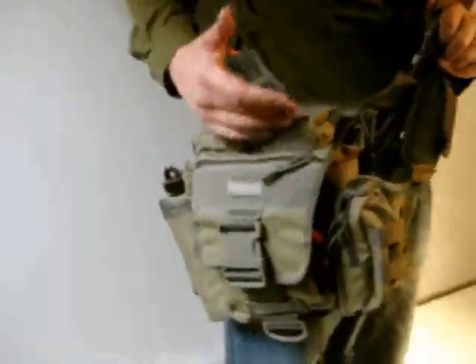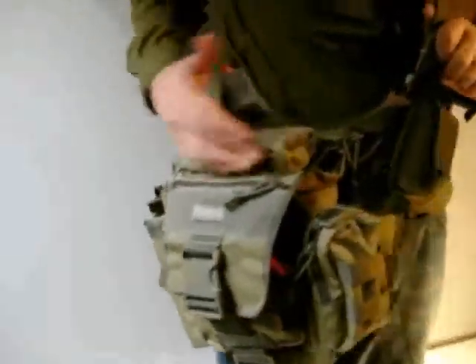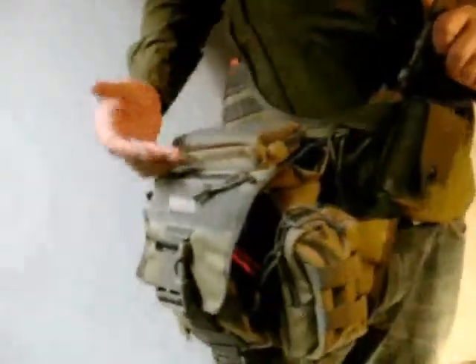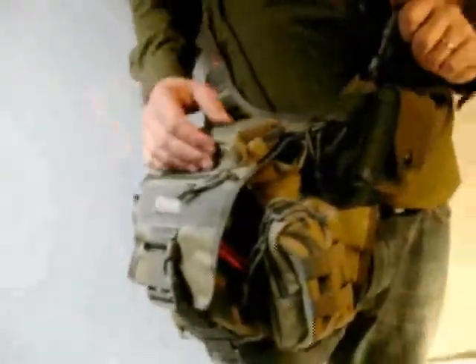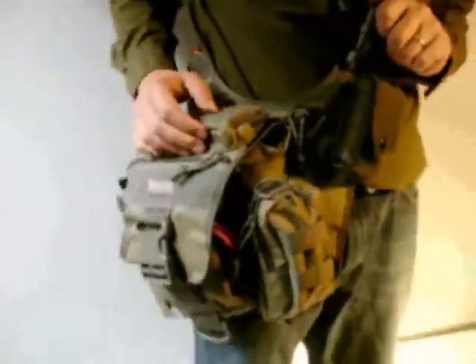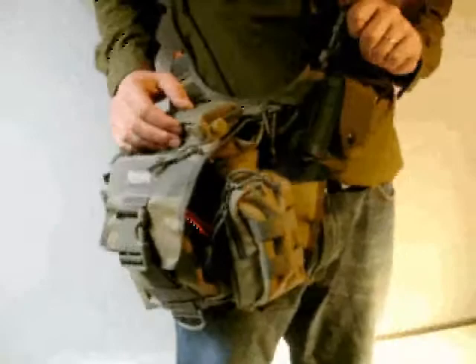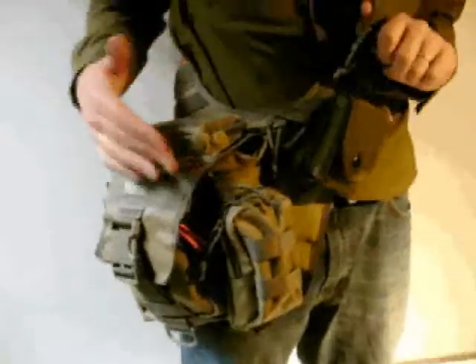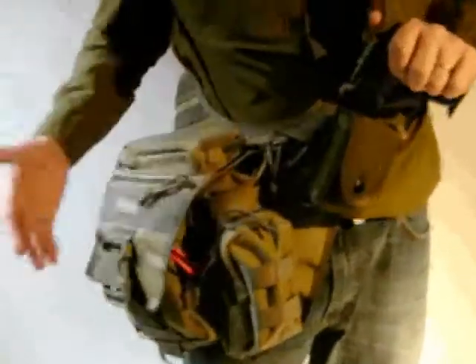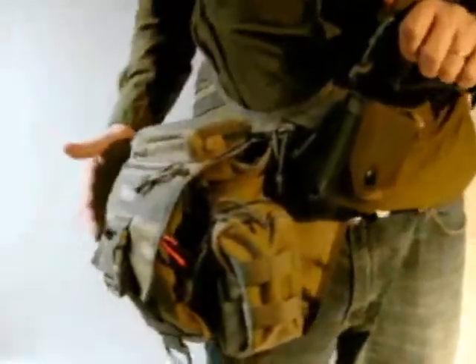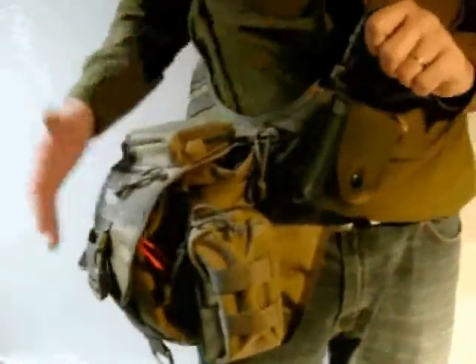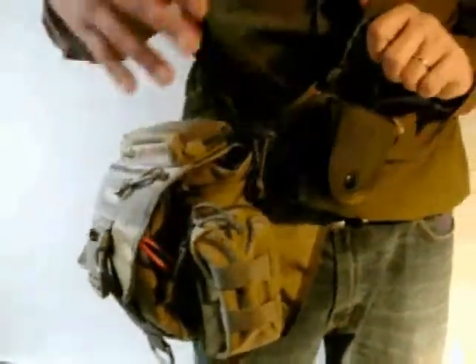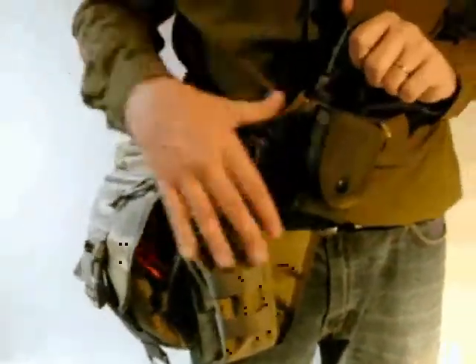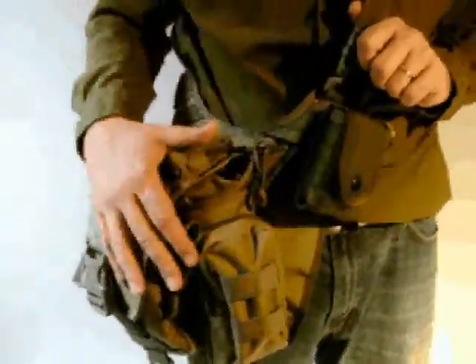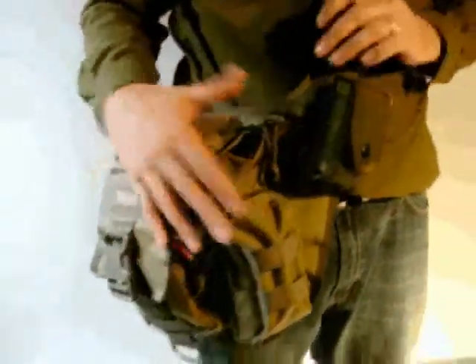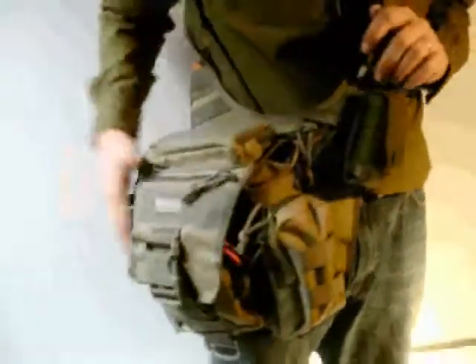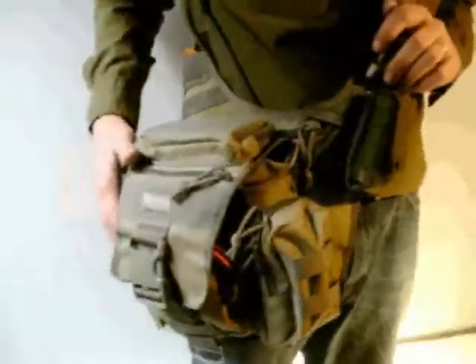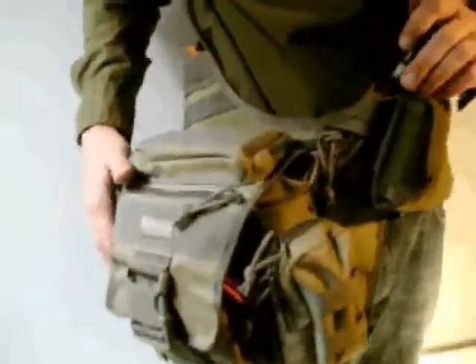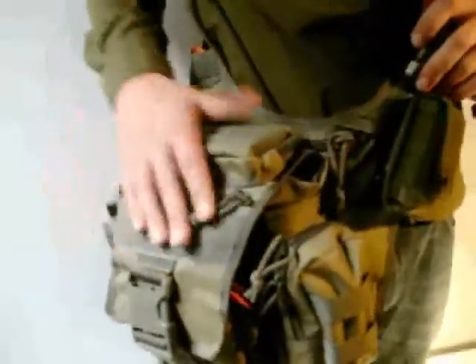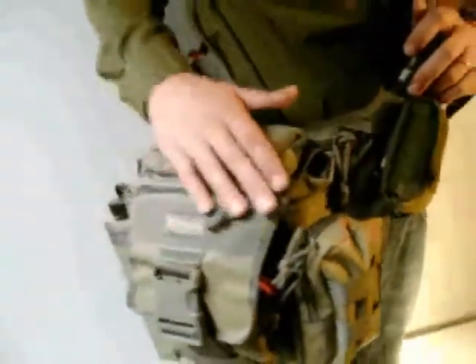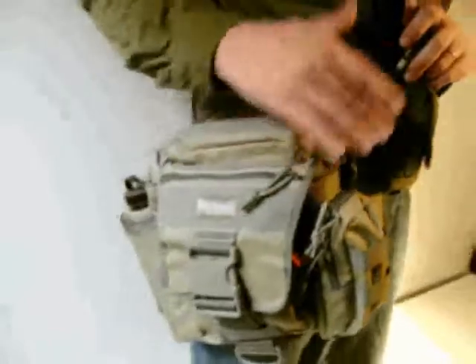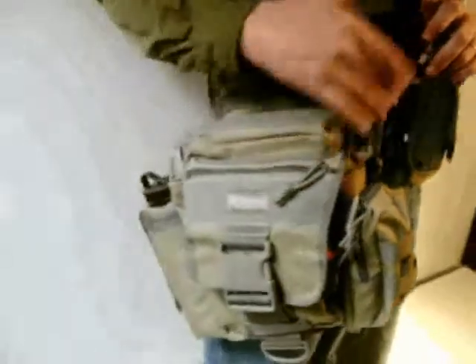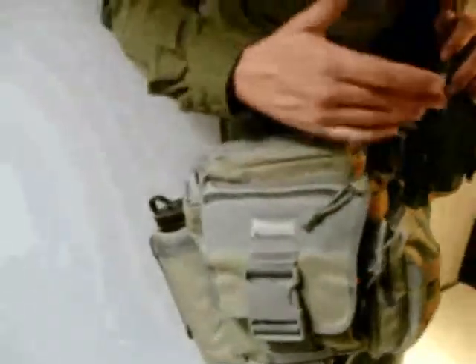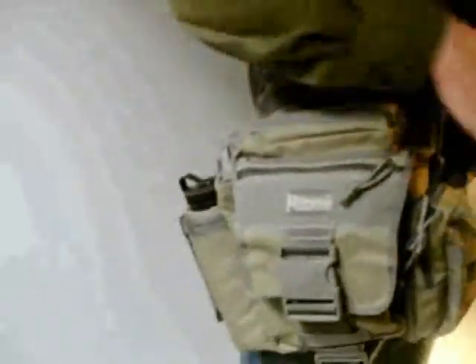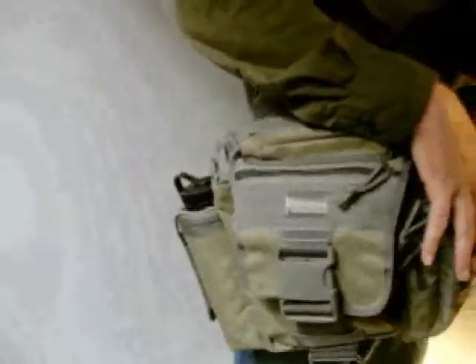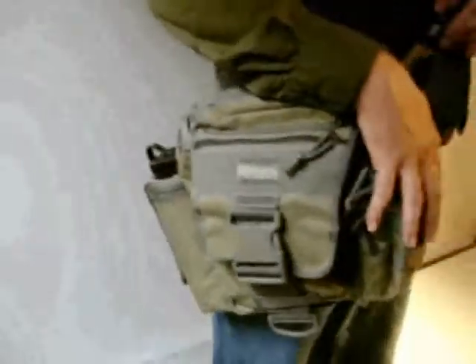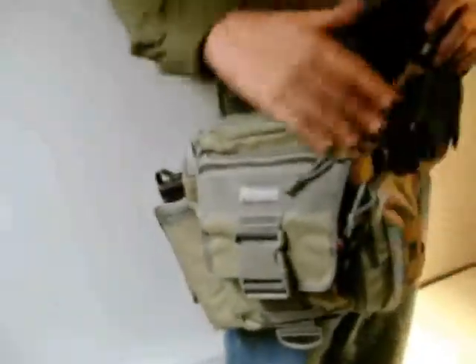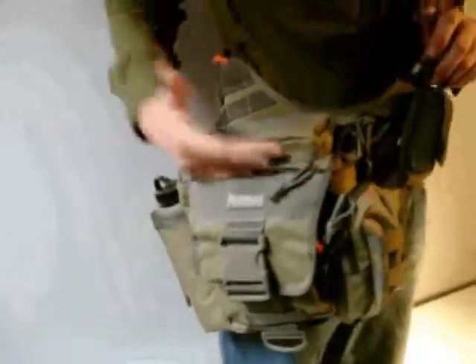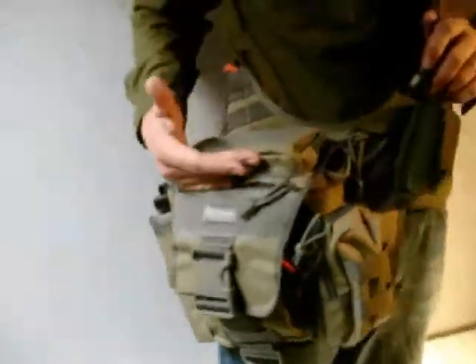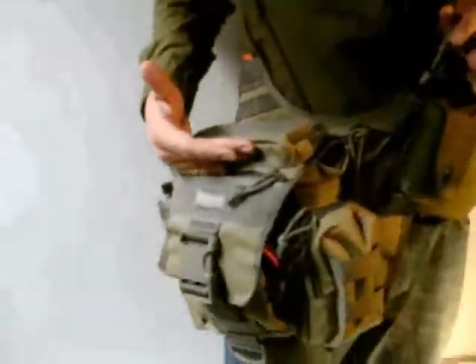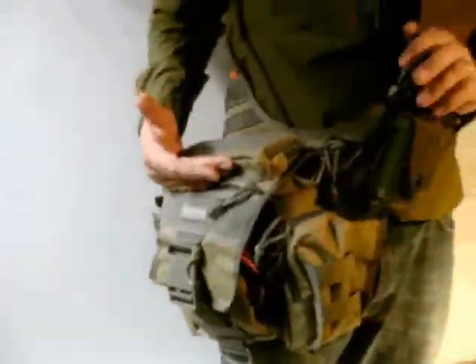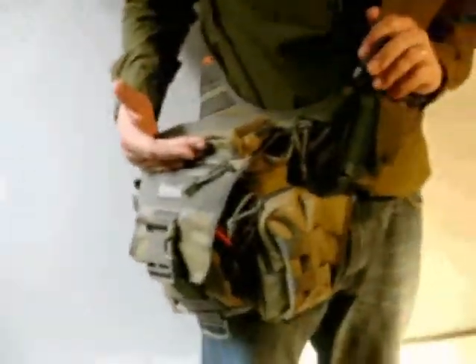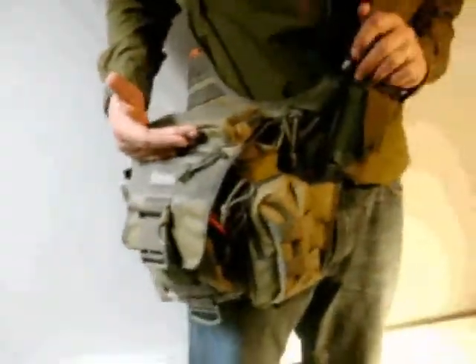I have a lot of things that I like to carry with me every day. What I like about this pack is that it has a lot of external pockets as well as internal pockets. I like to build up the stuff I need more often on the outside and bury the stuff I'm going to use less often on the inside.